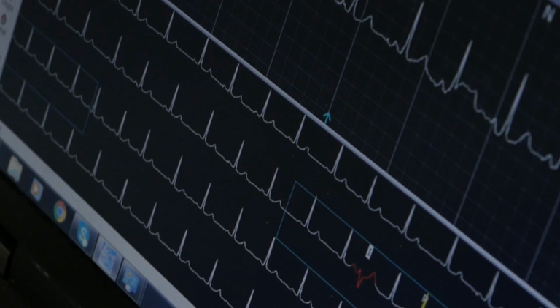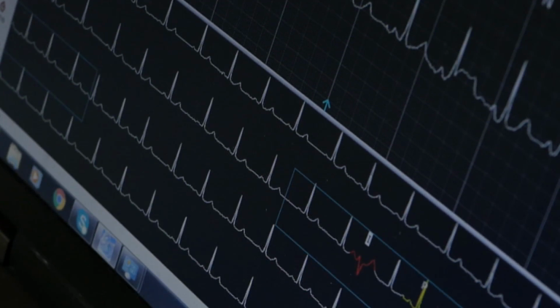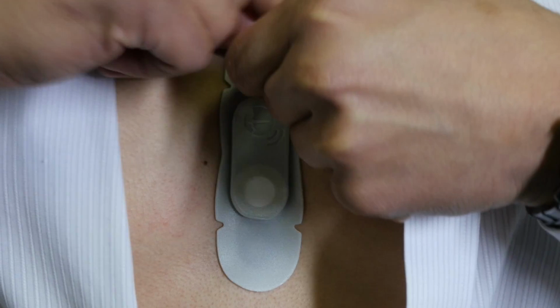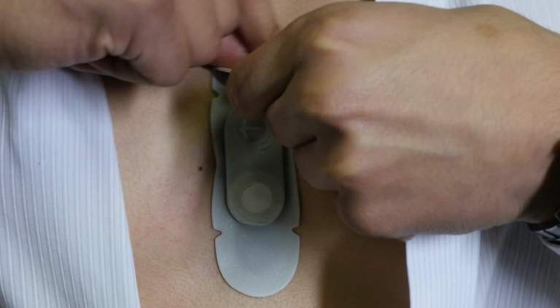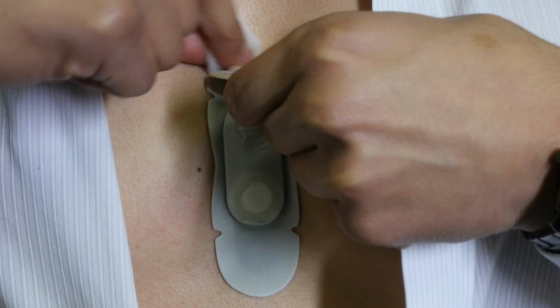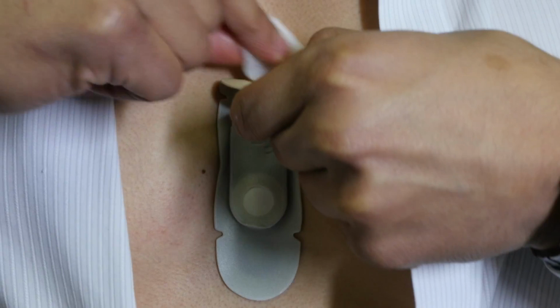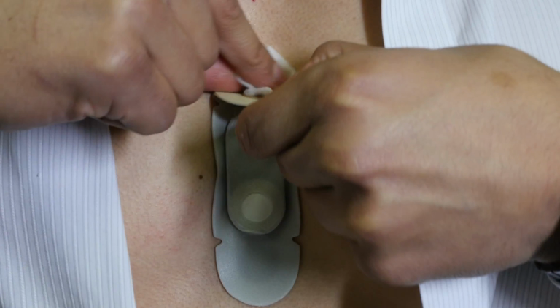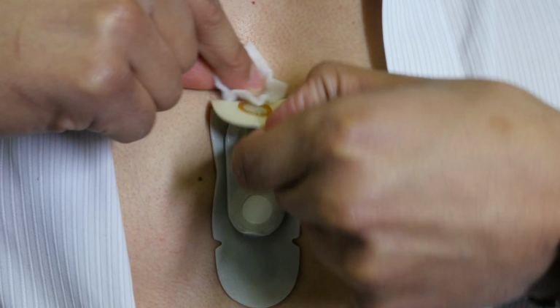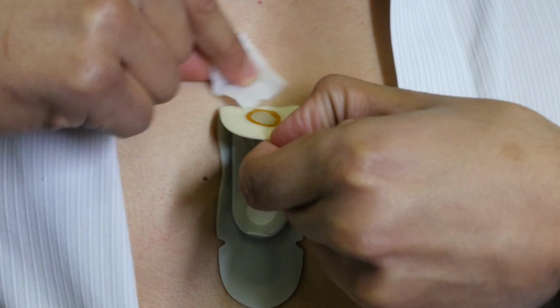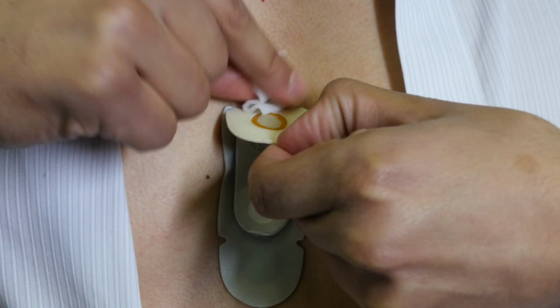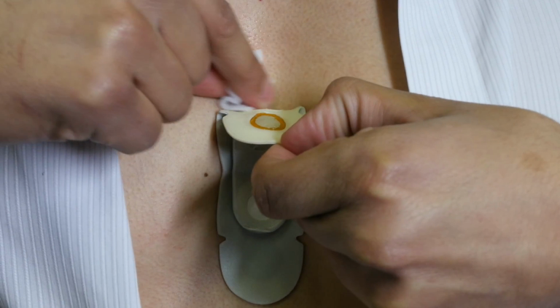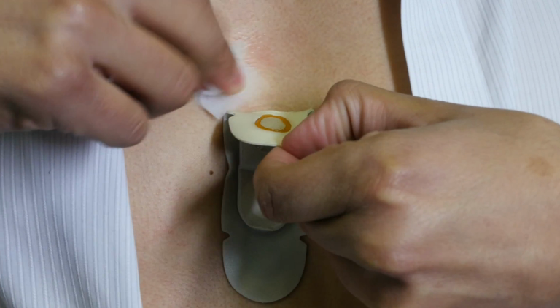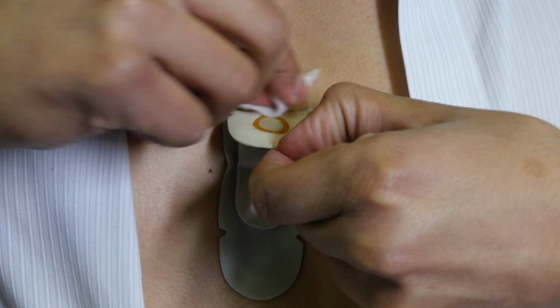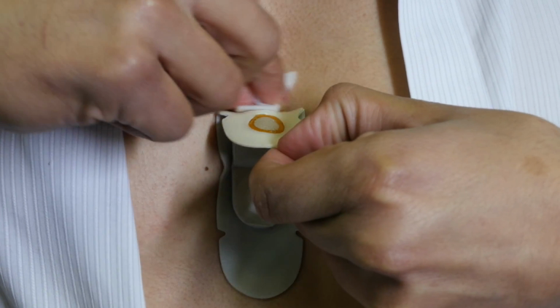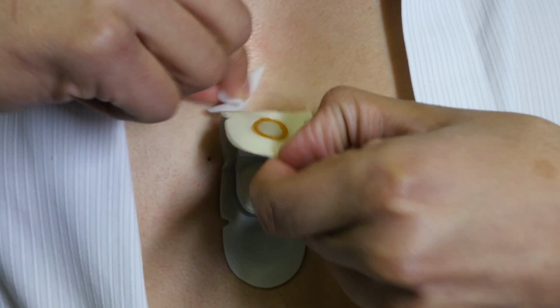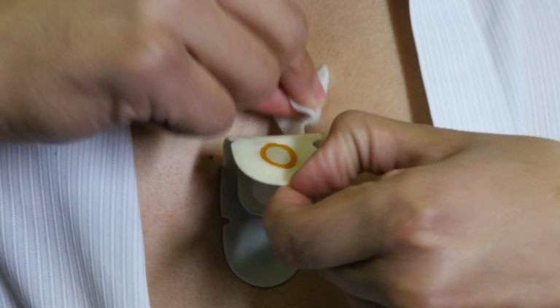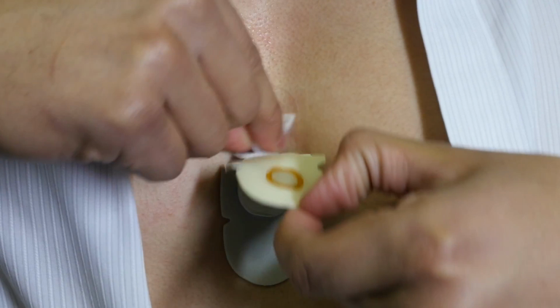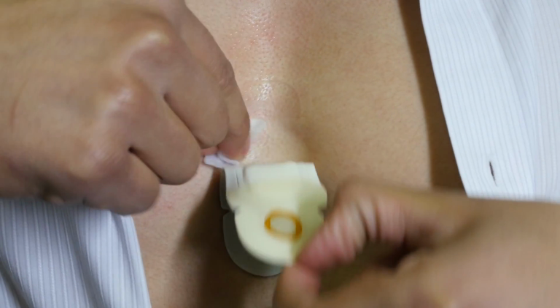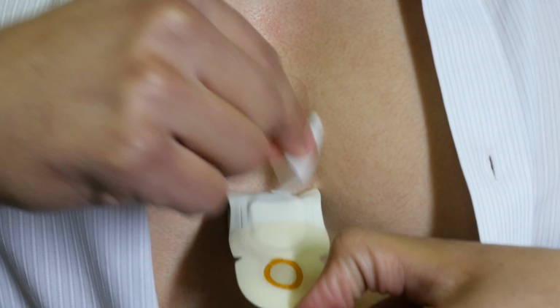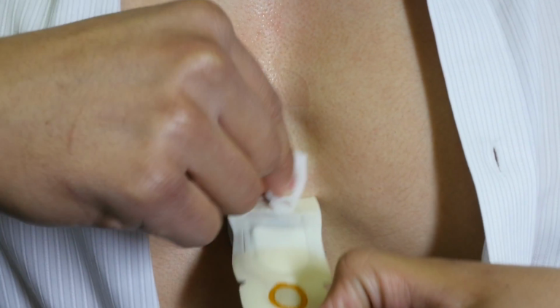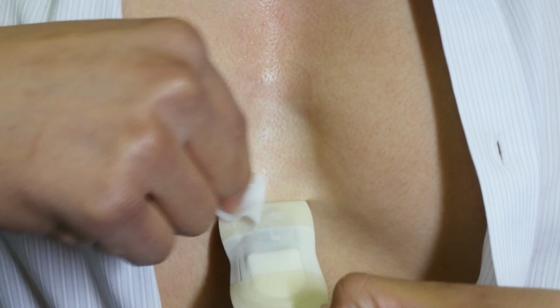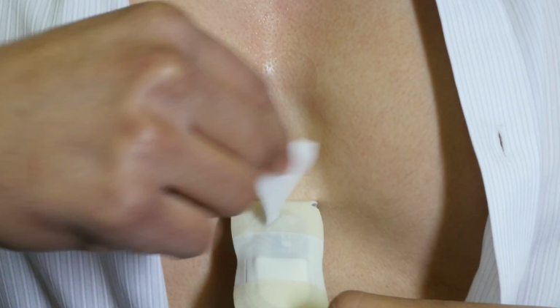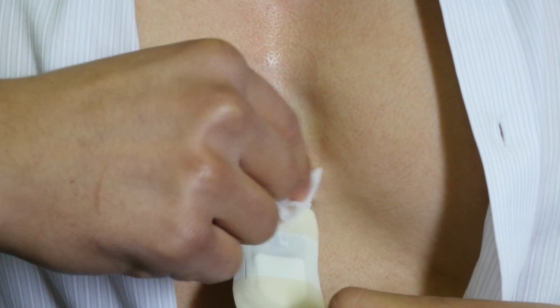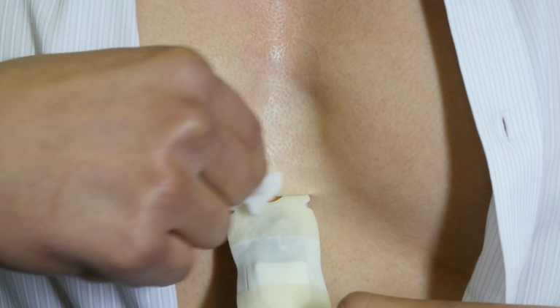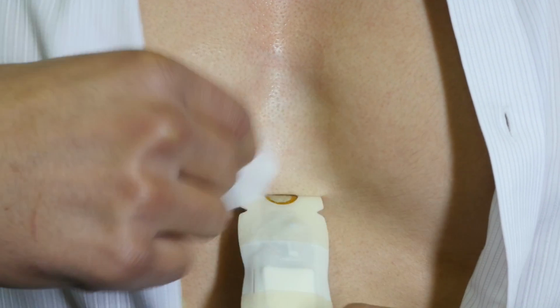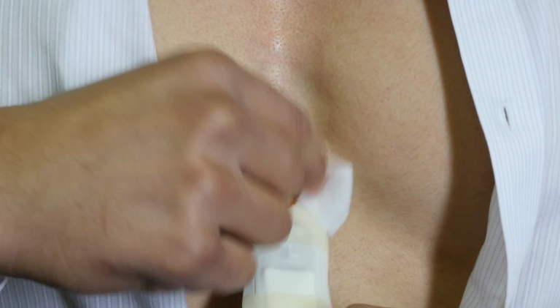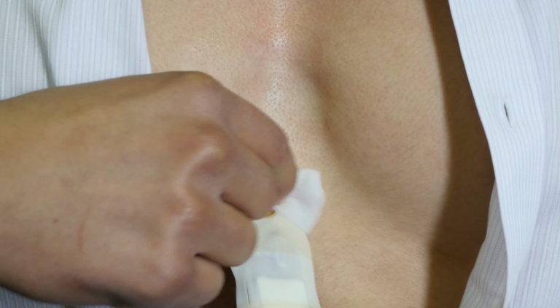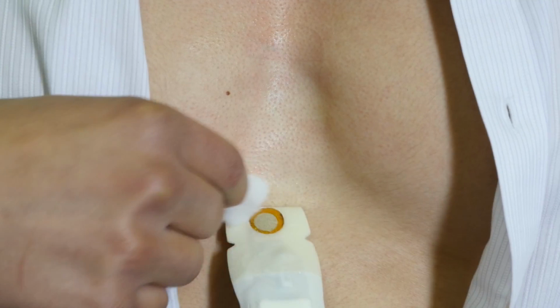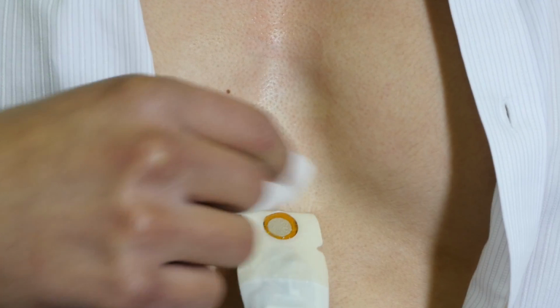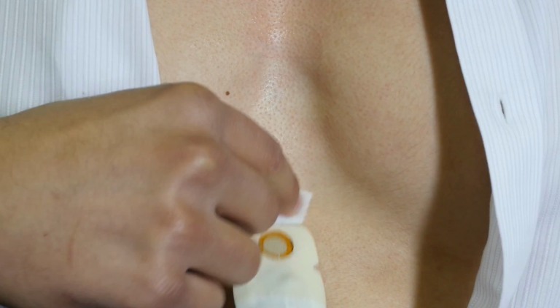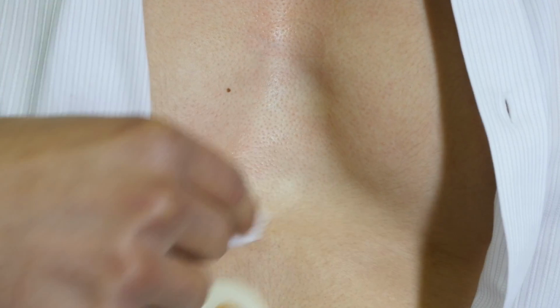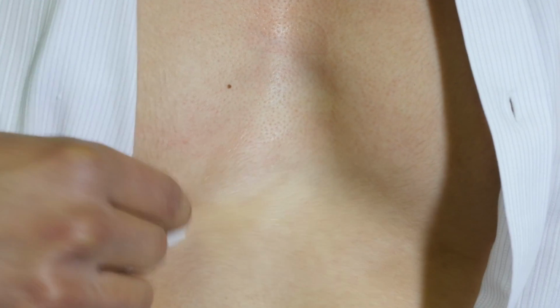When it is time to remove the CV Strip, the patient will simply use the enclosed alcohol swab and the patch will easily peel off.